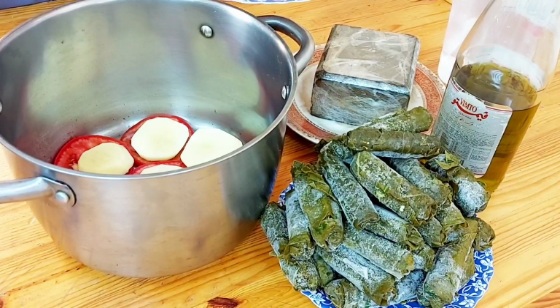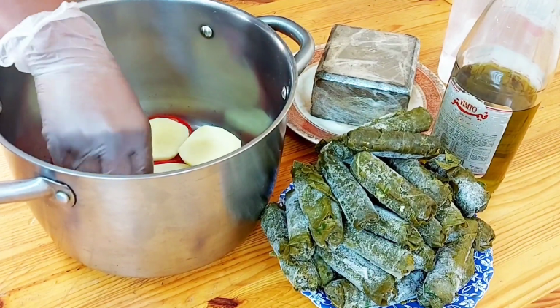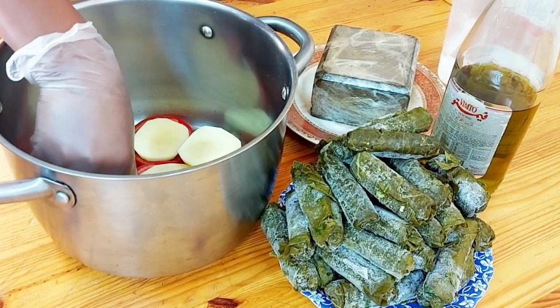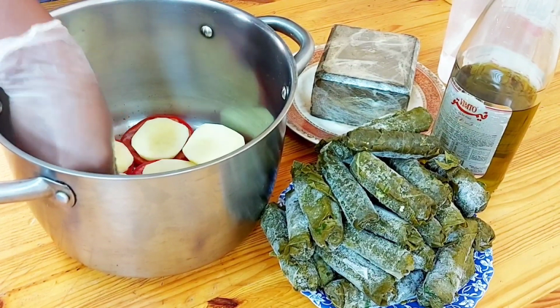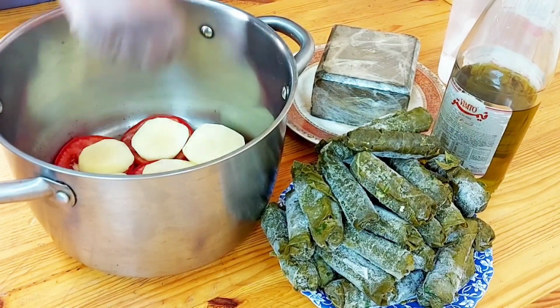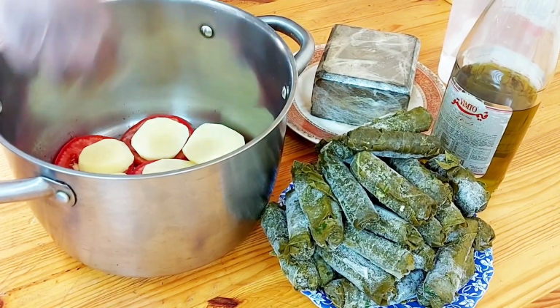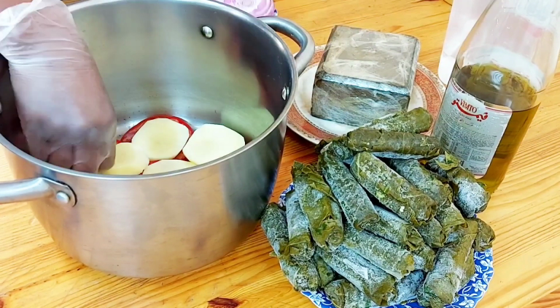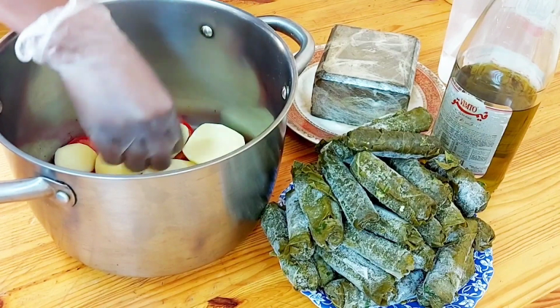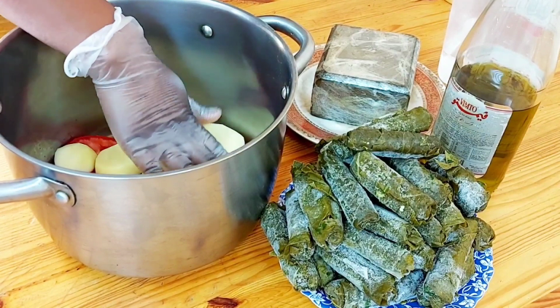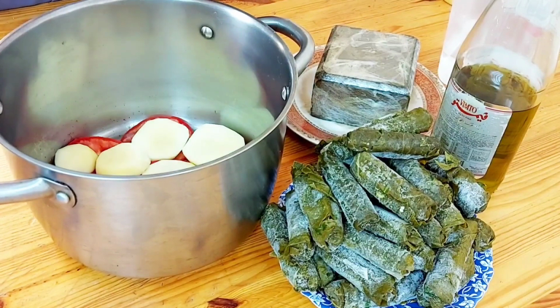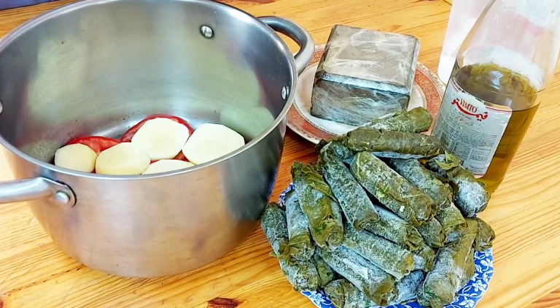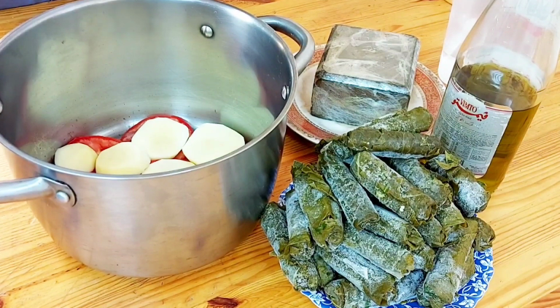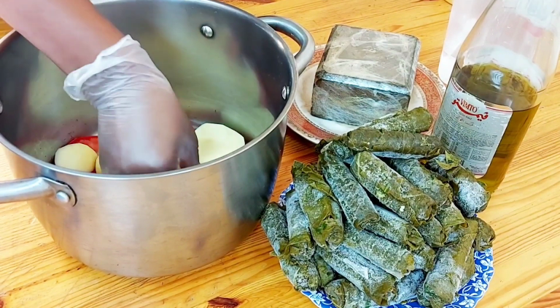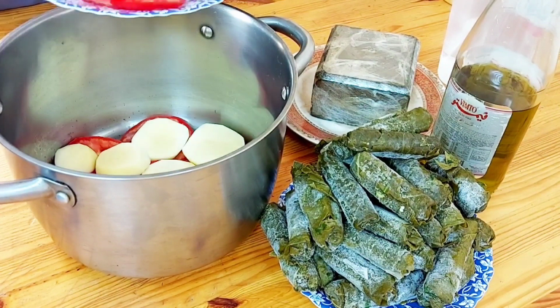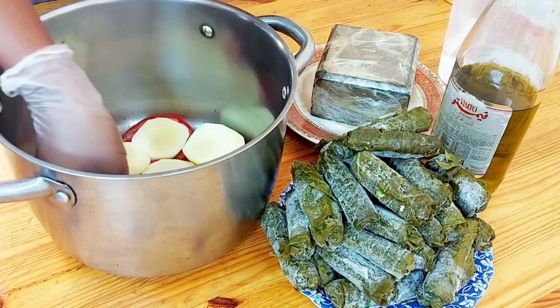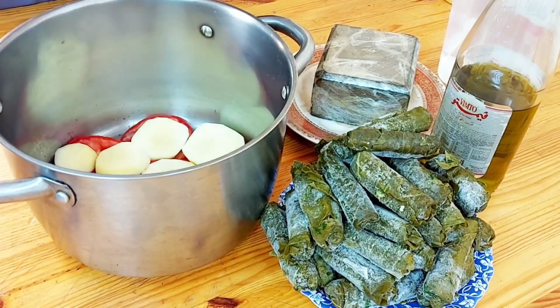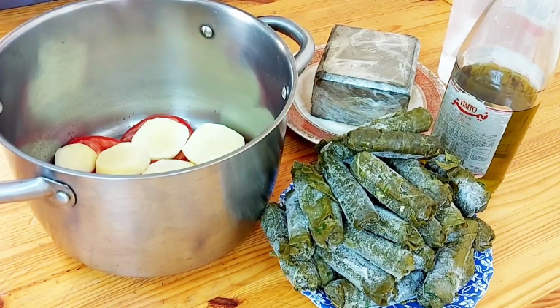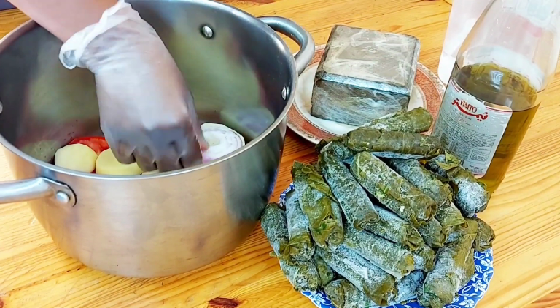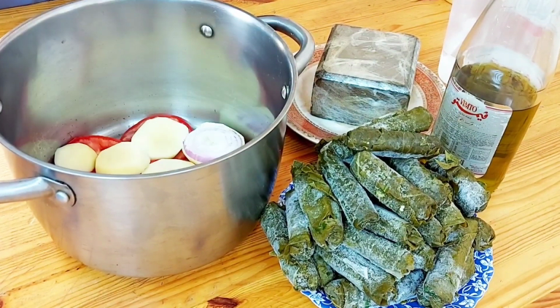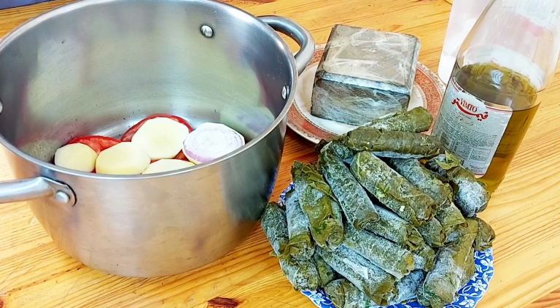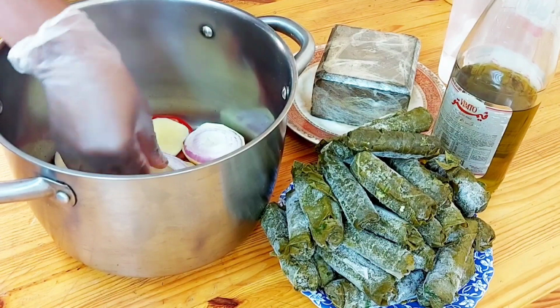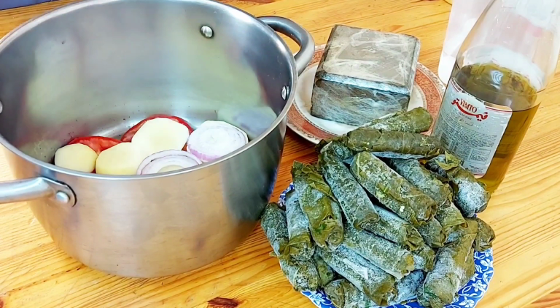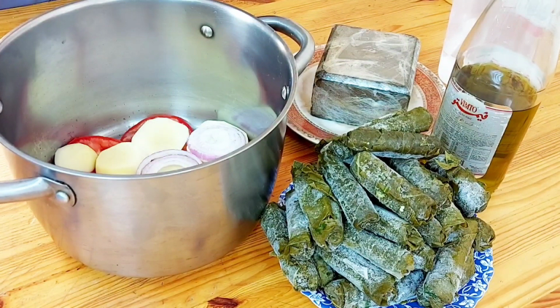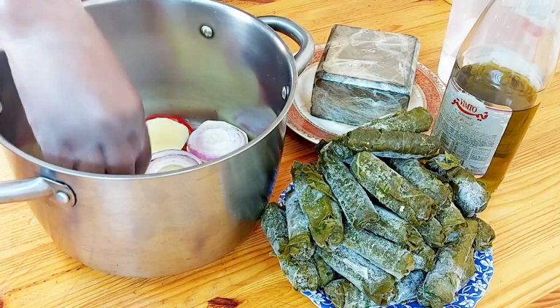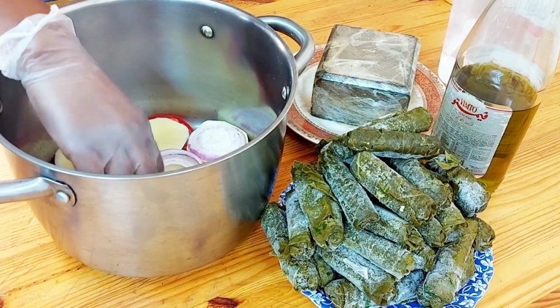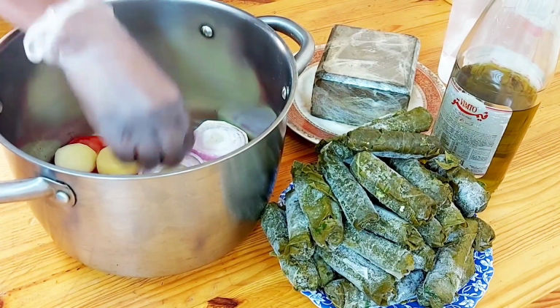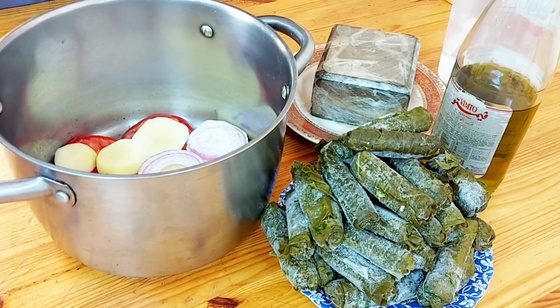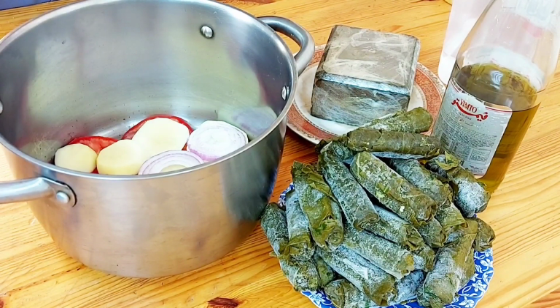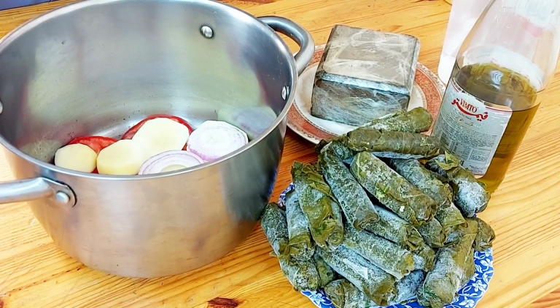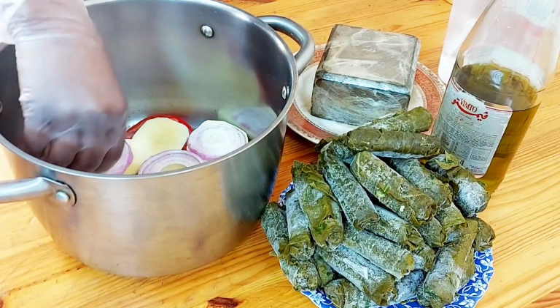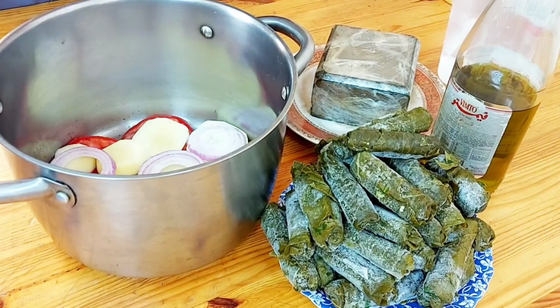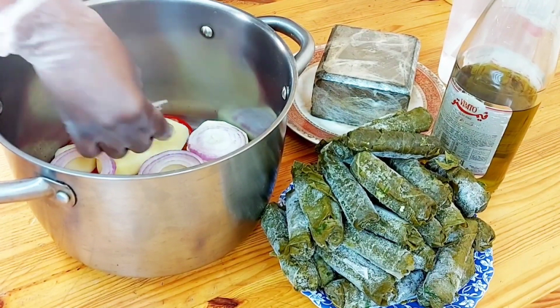For today, I made the grape leaves — I stuffed them a day before. But next time we shall do it together: how to do the stuffing and how to roll them.